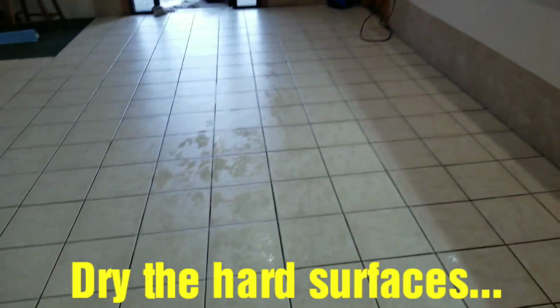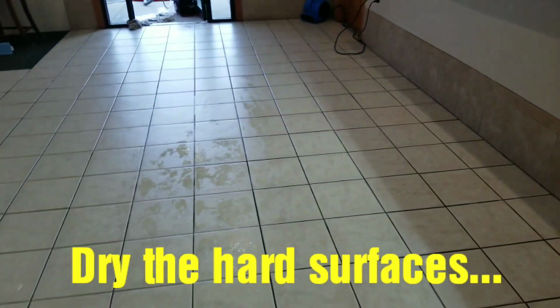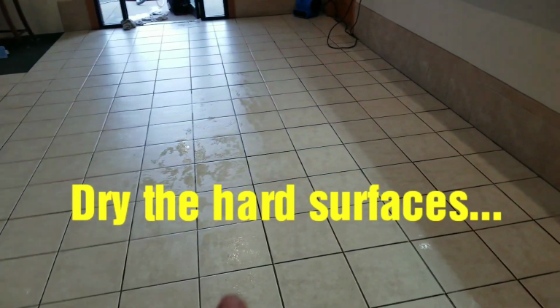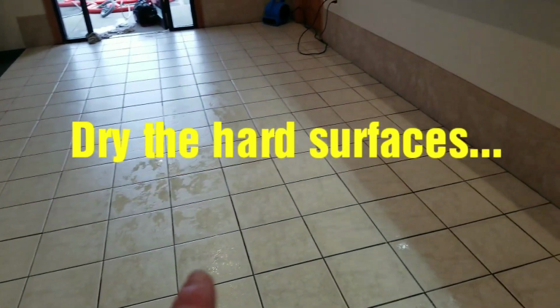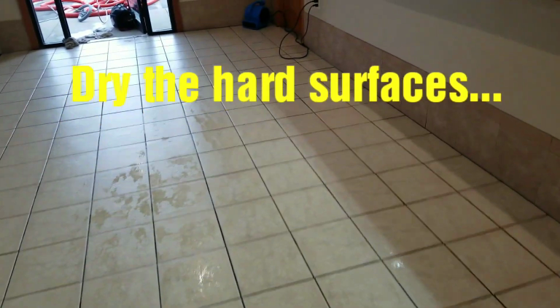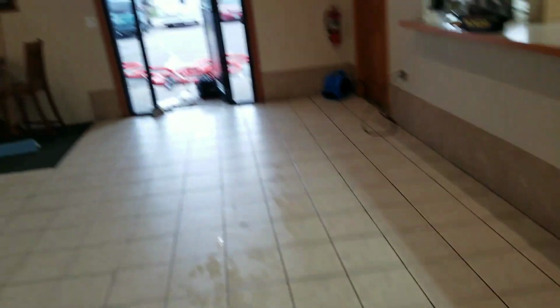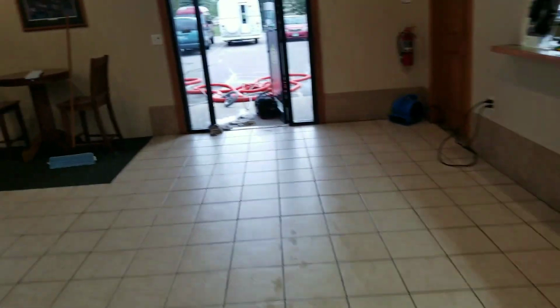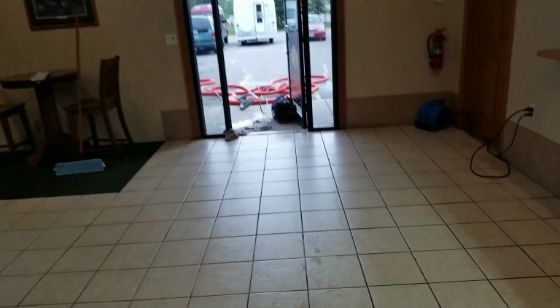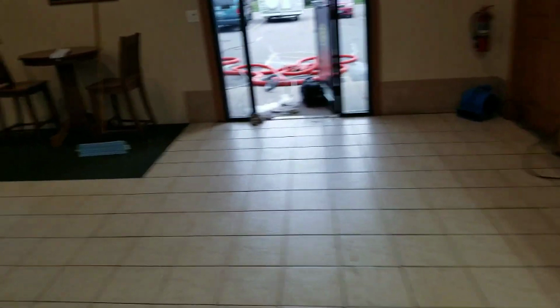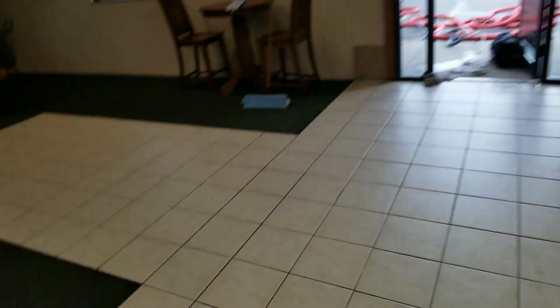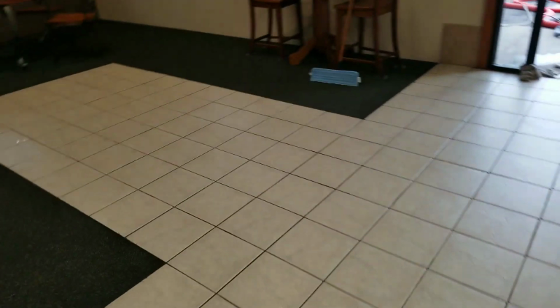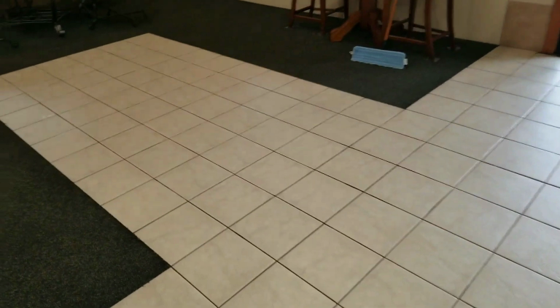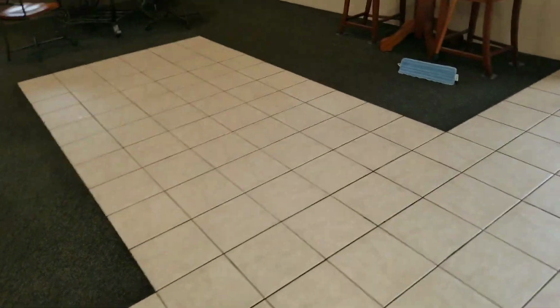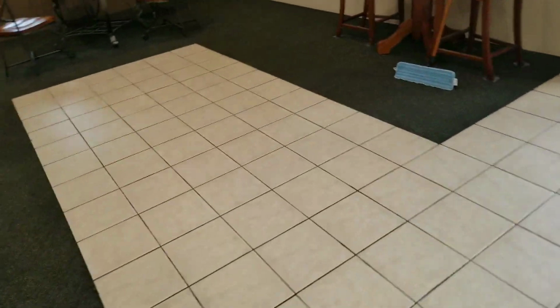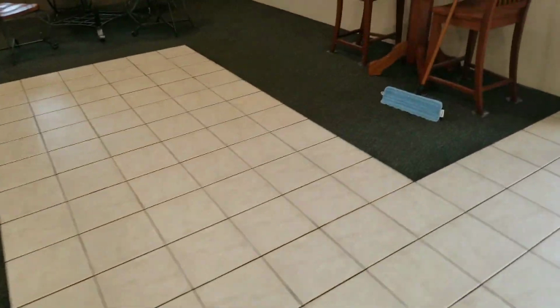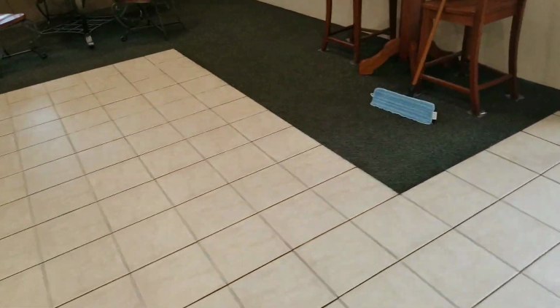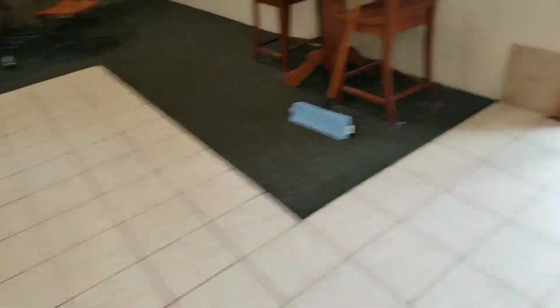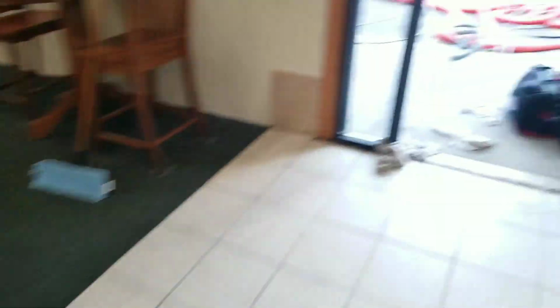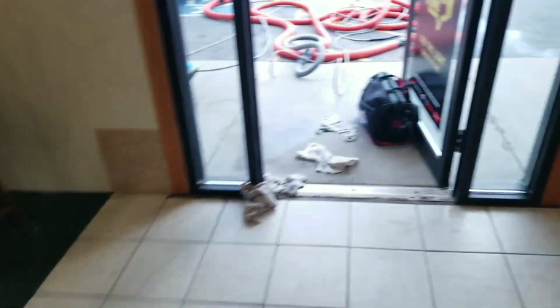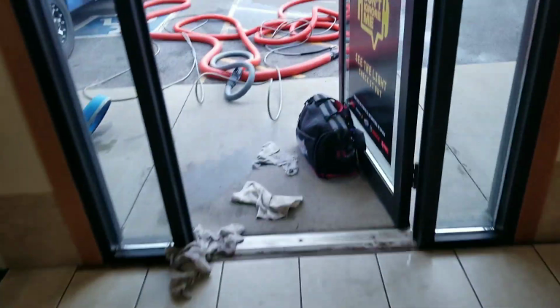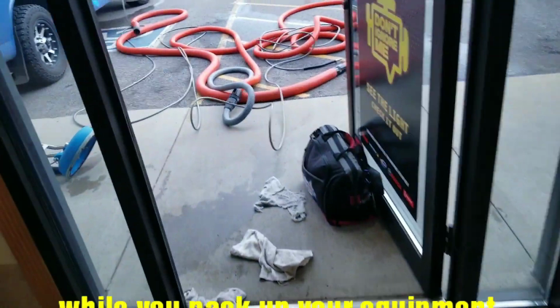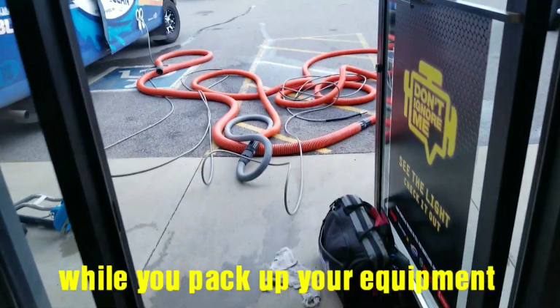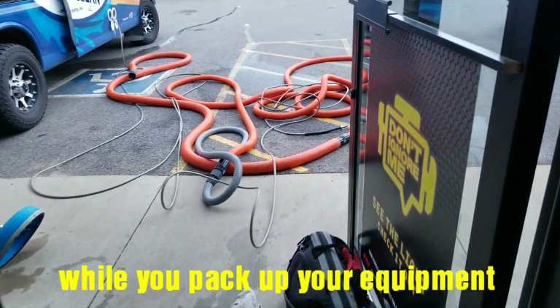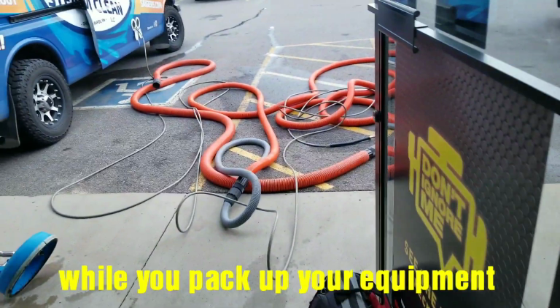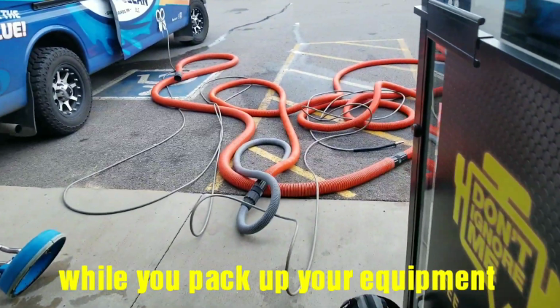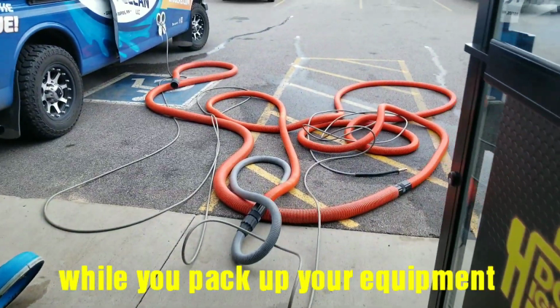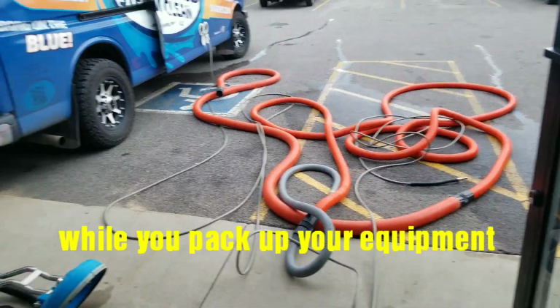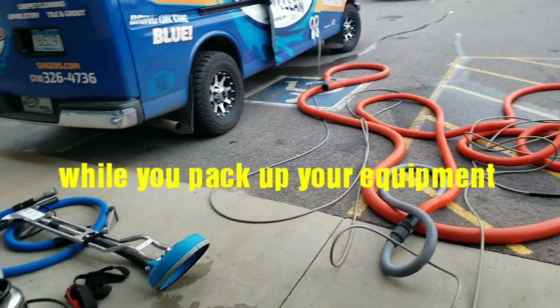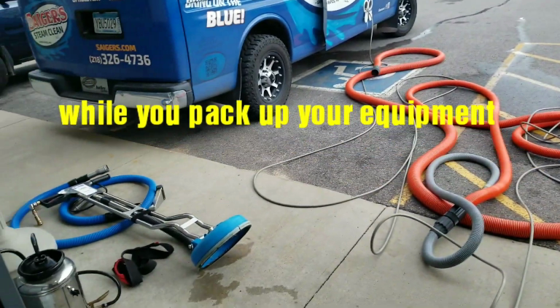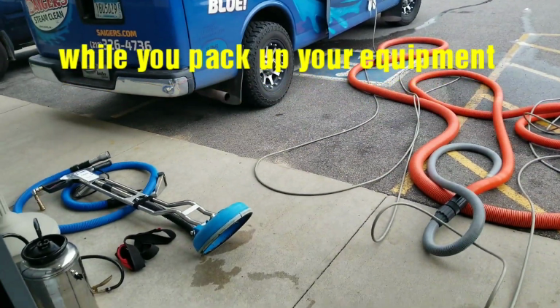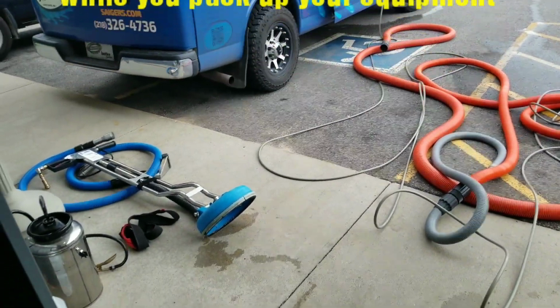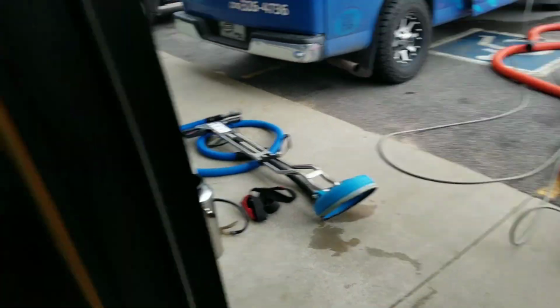Had a little bit remaining to dry here. Looking pretty good. Just going to dry while I pack up my tools. Trying to do this by myself today.